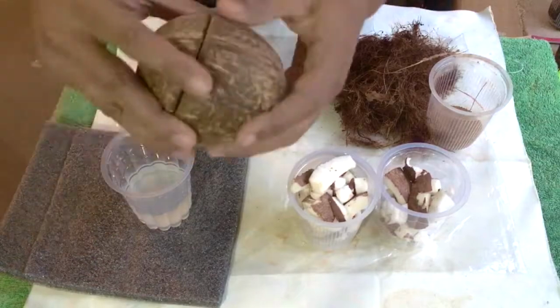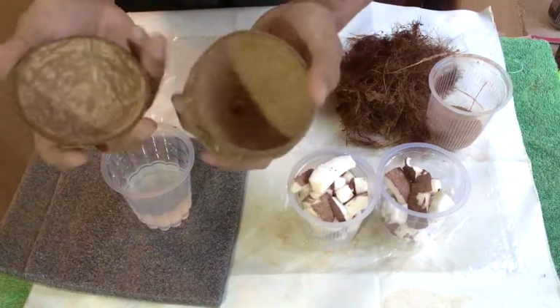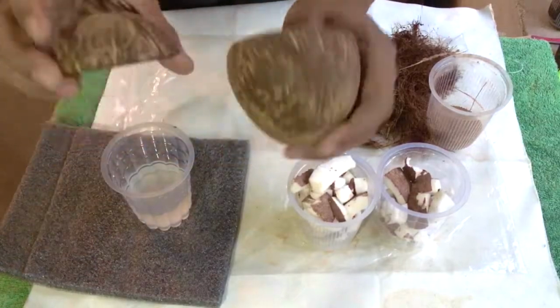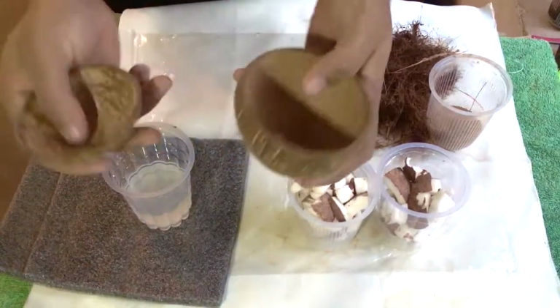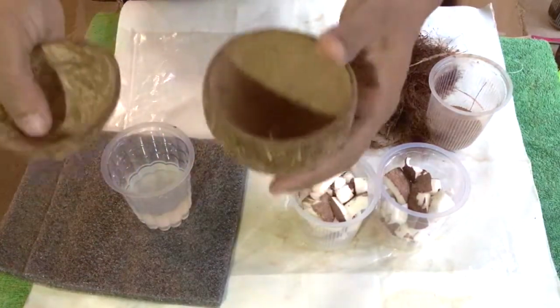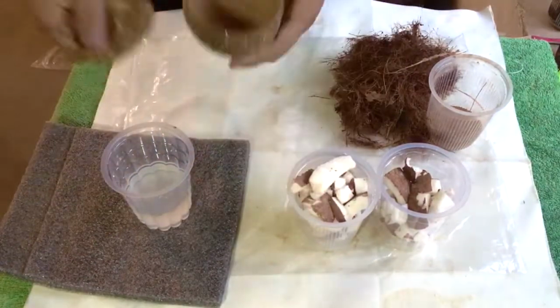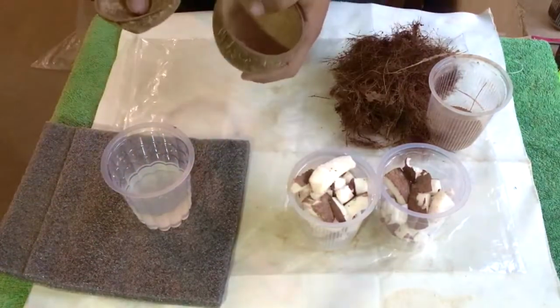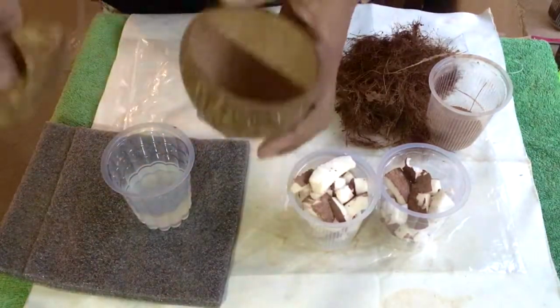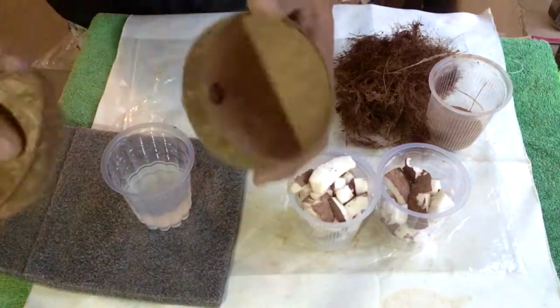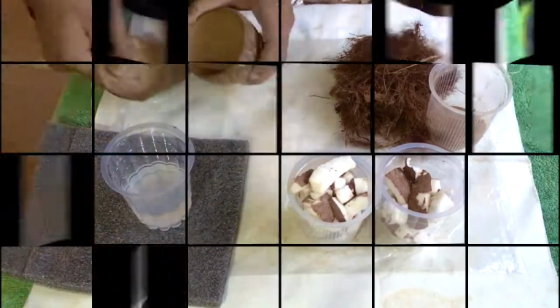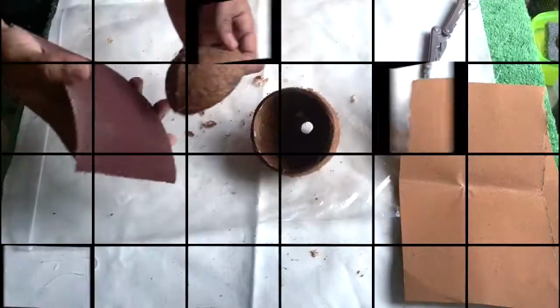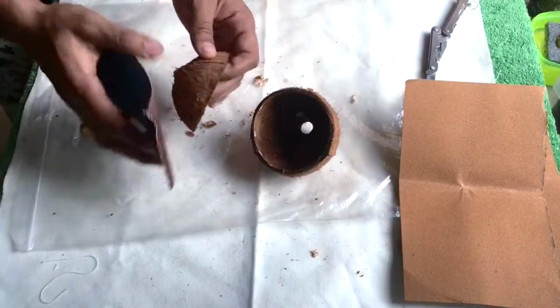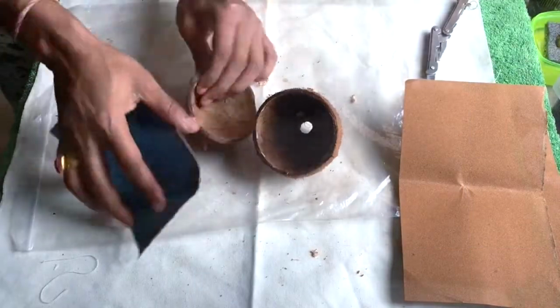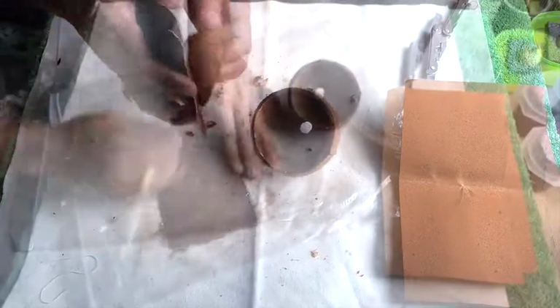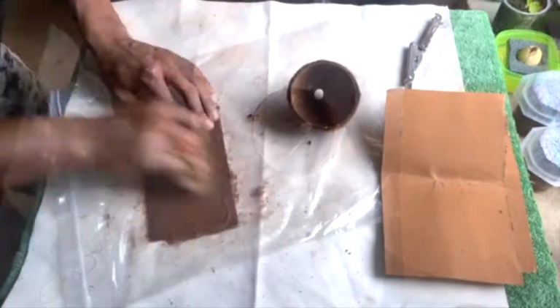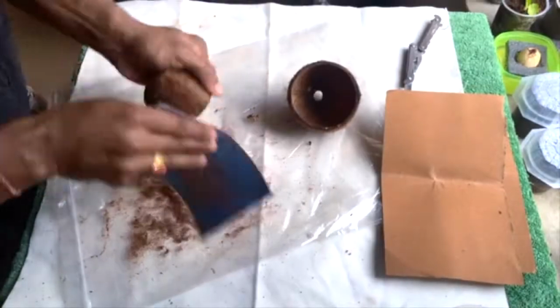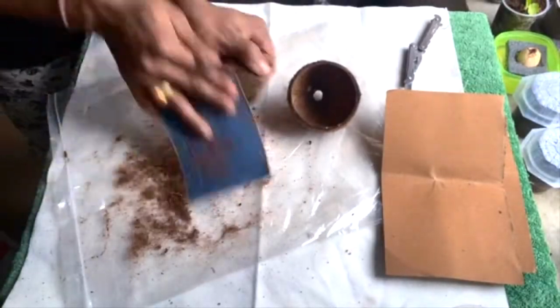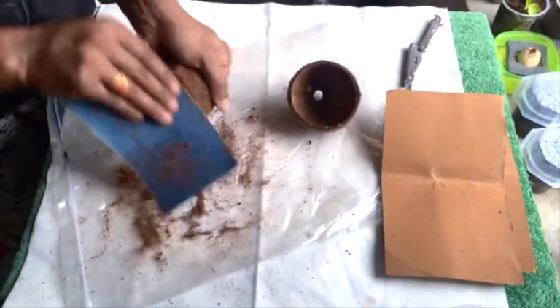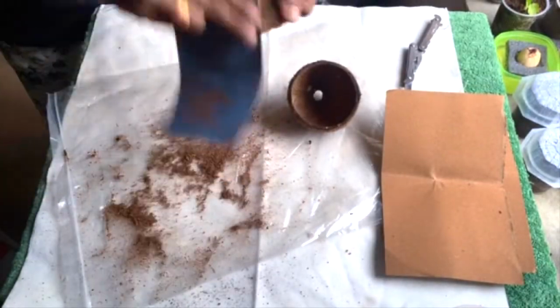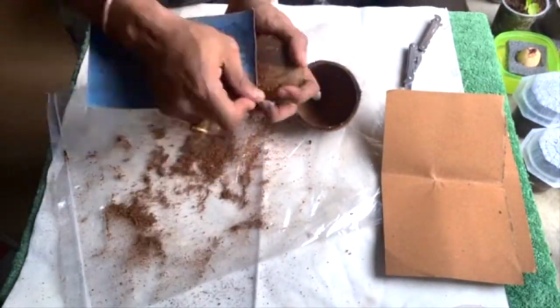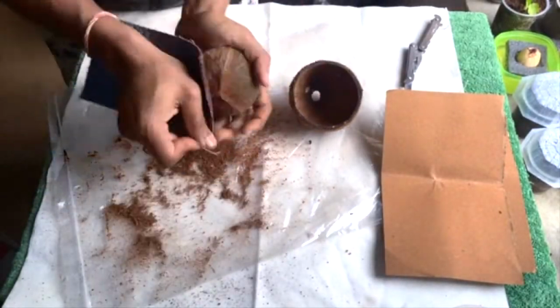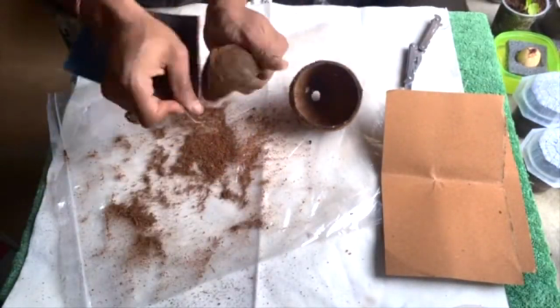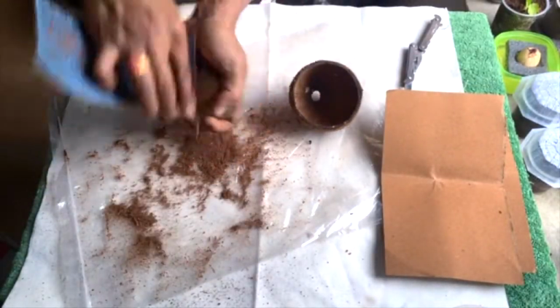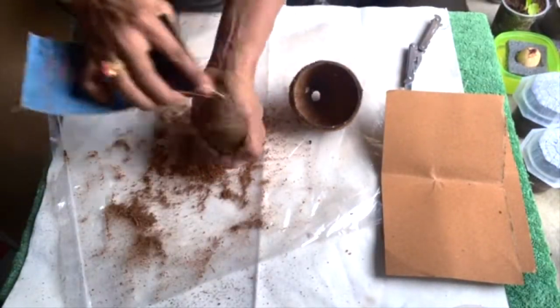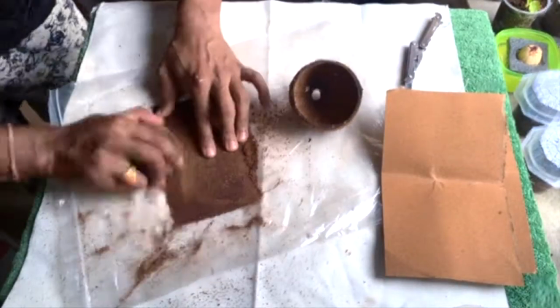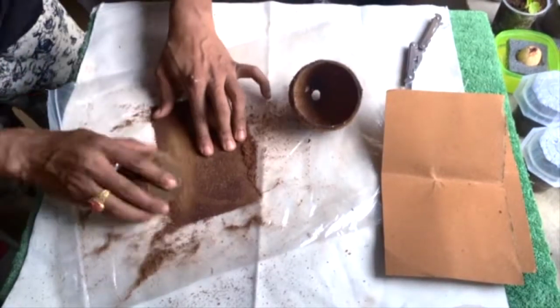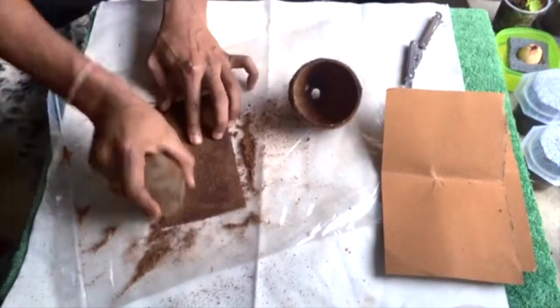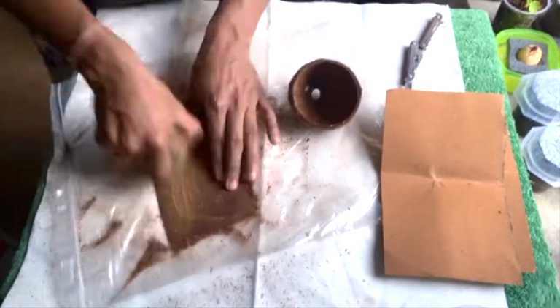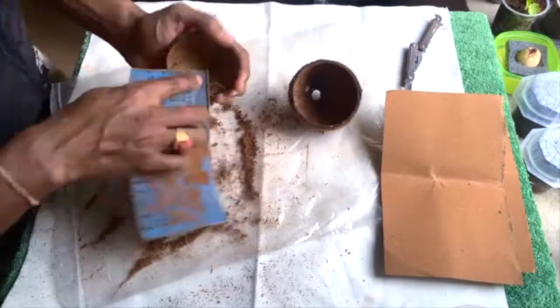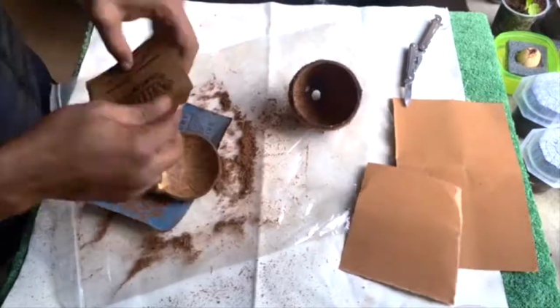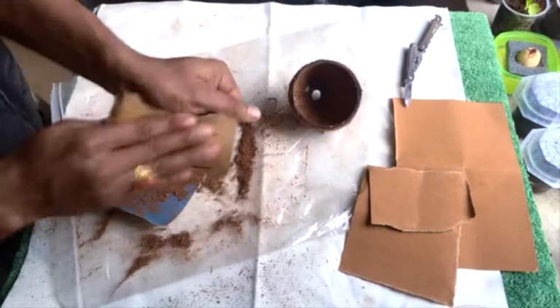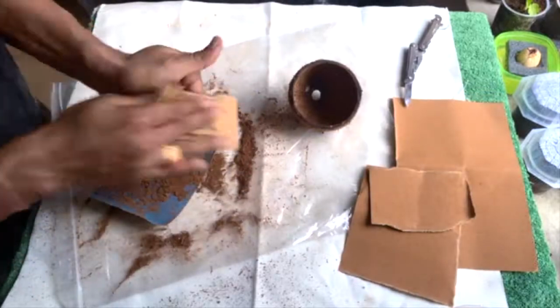Which I'm going to make a flower pot out of. You can see I'm just using sandpaper to make the outer surface of this coconut shell smooth.